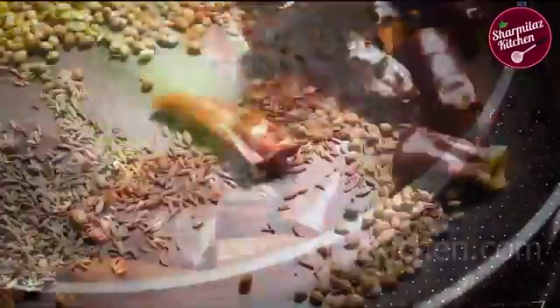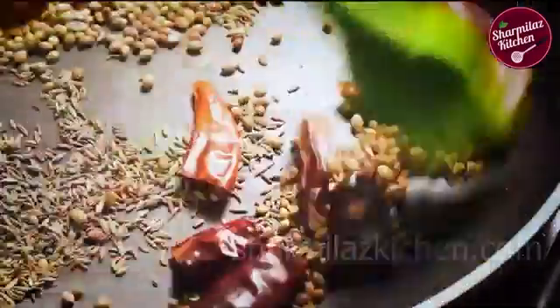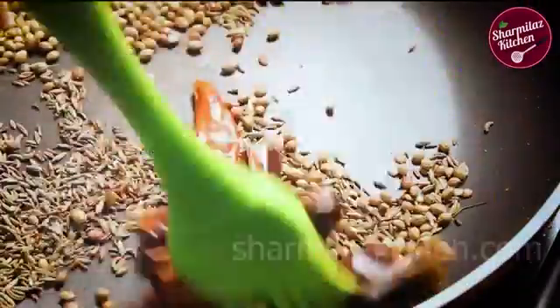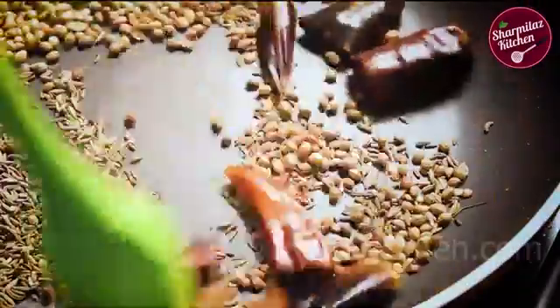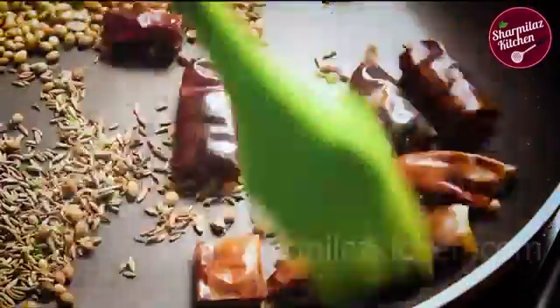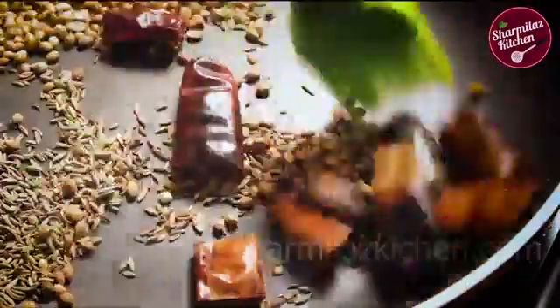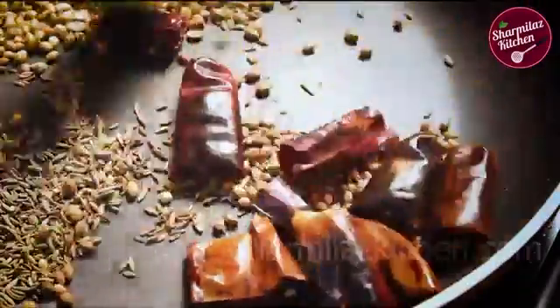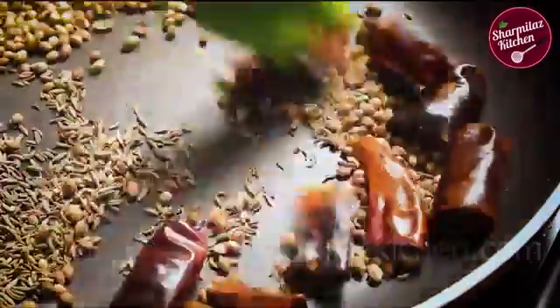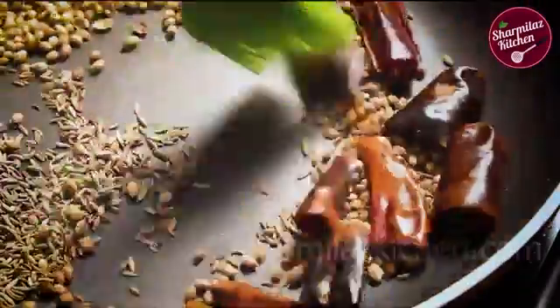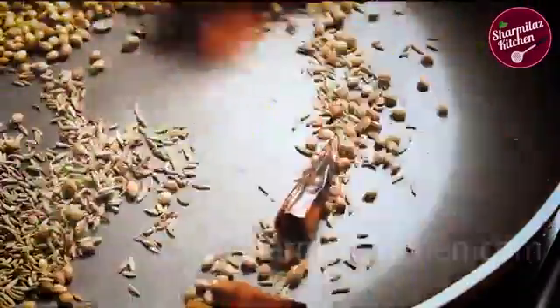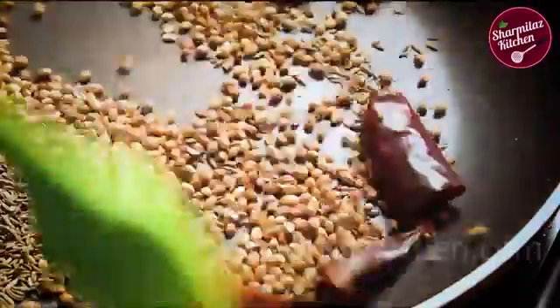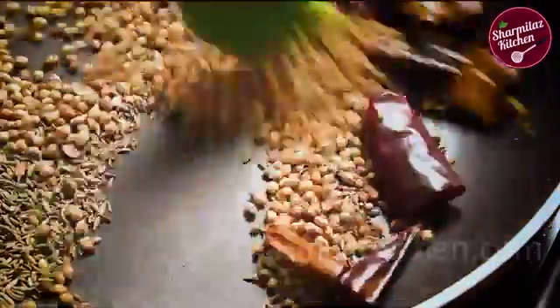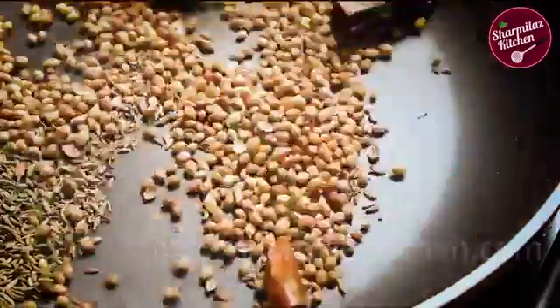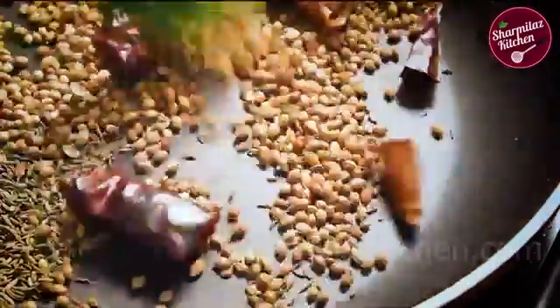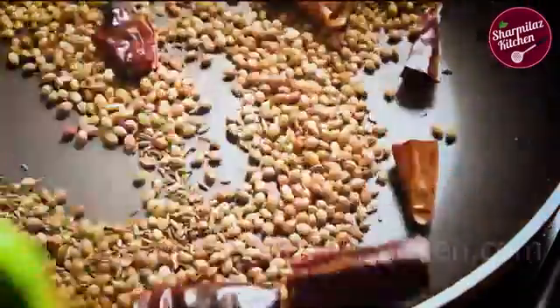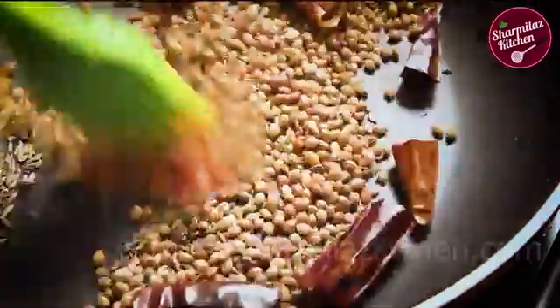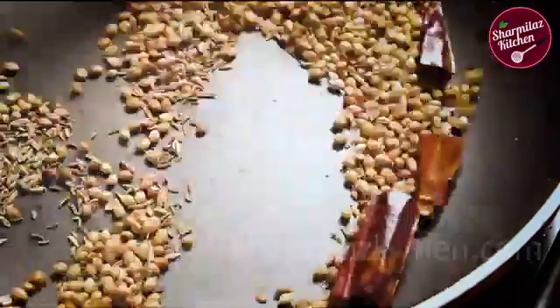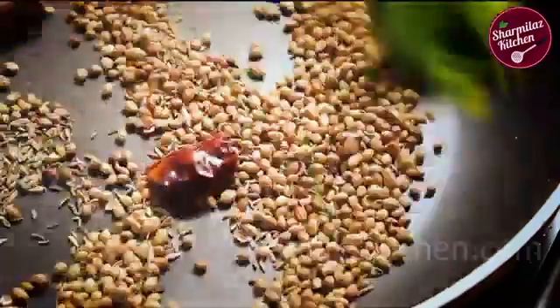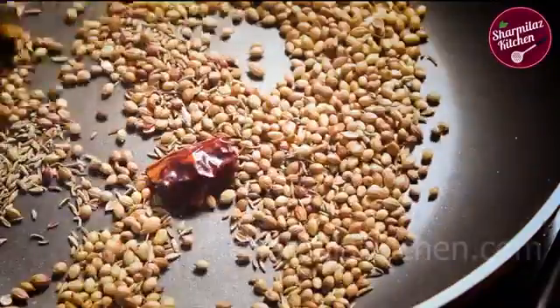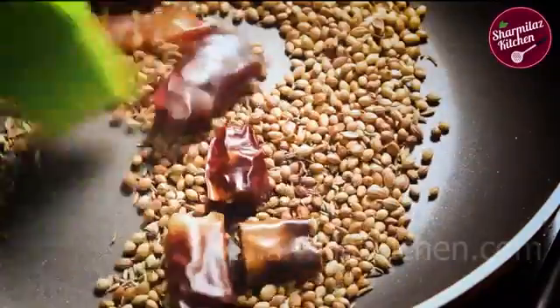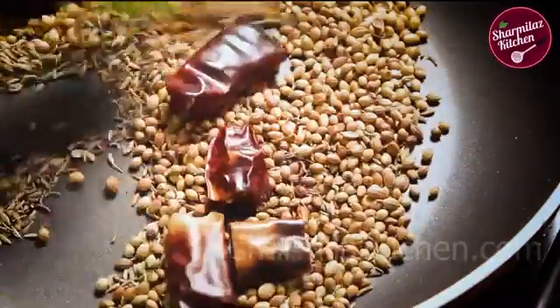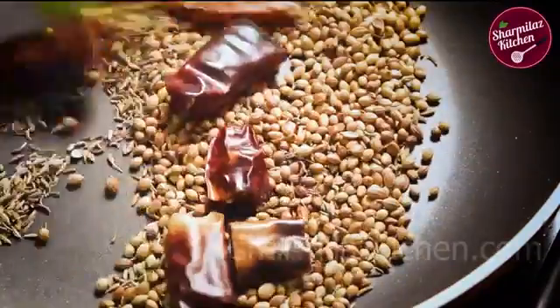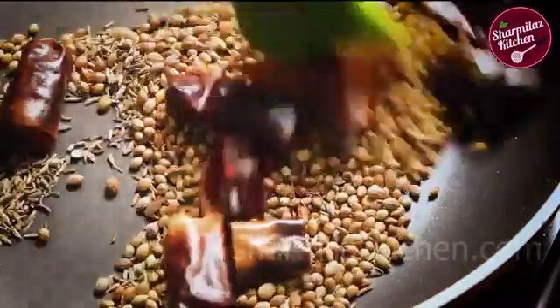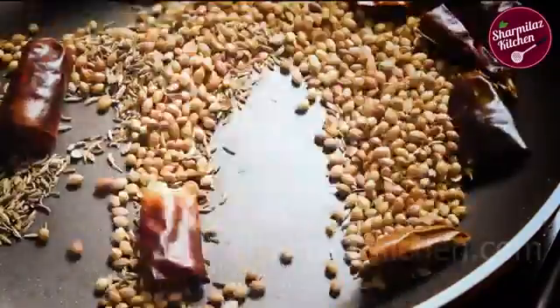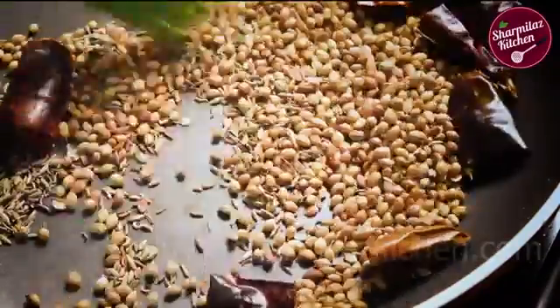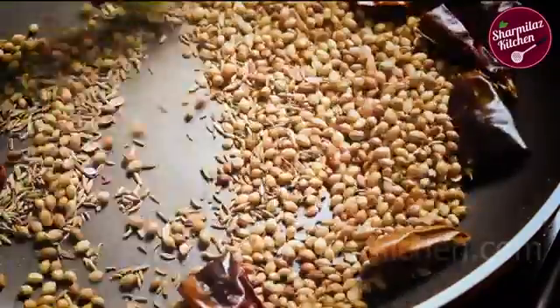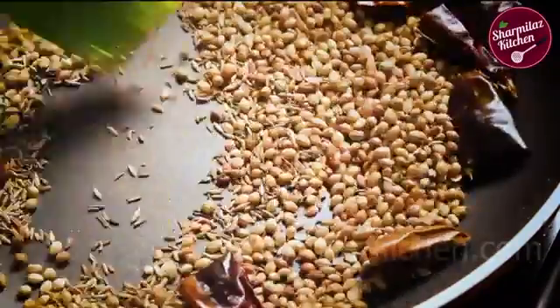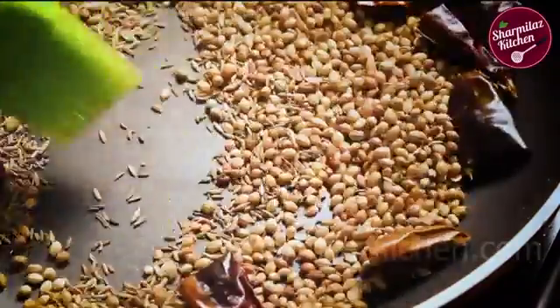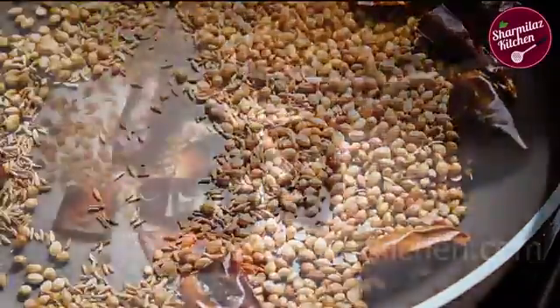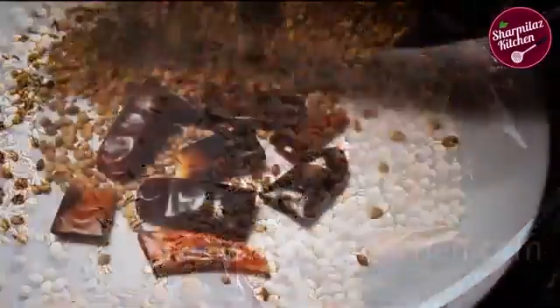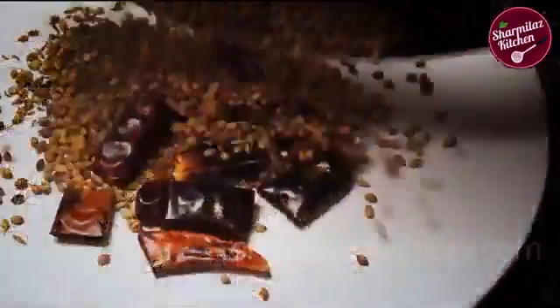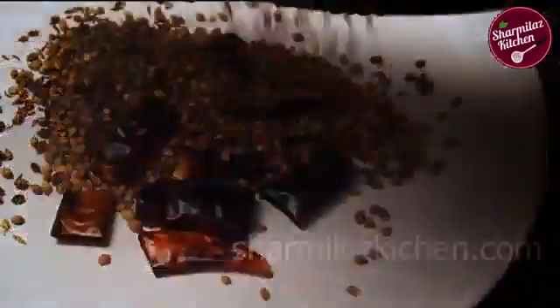All the ingredients are listed in the description below — please check them out. When the spices are roasted nicely, take them out onto a plate.